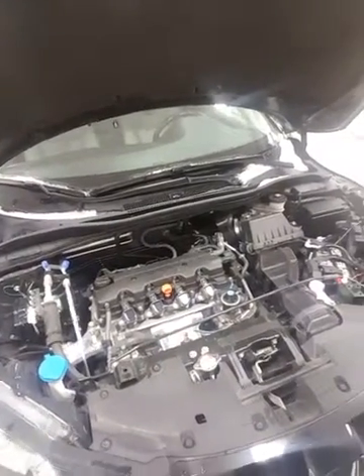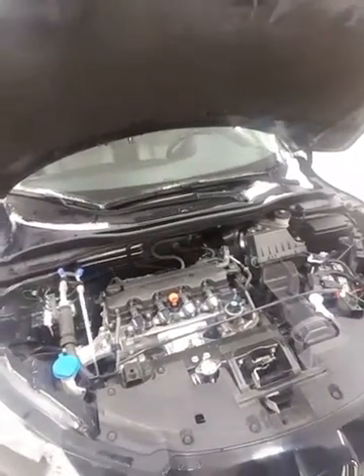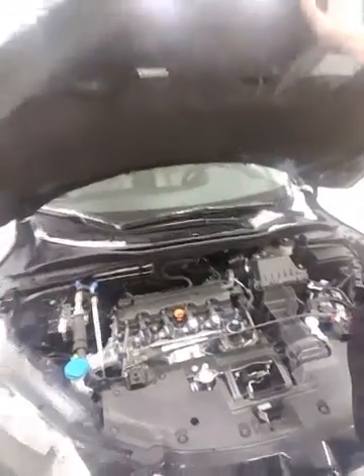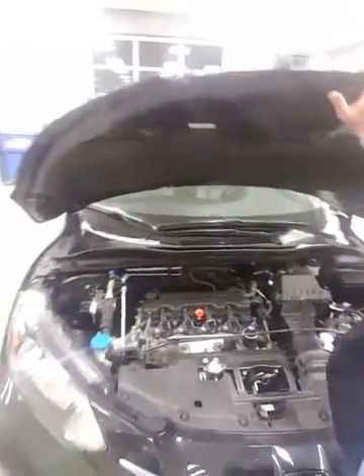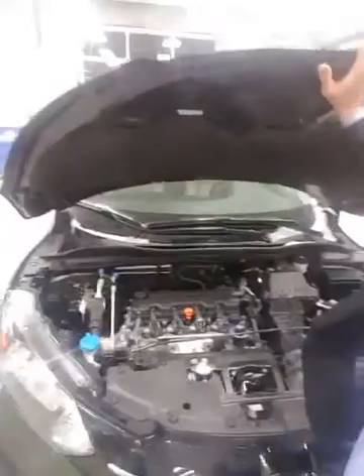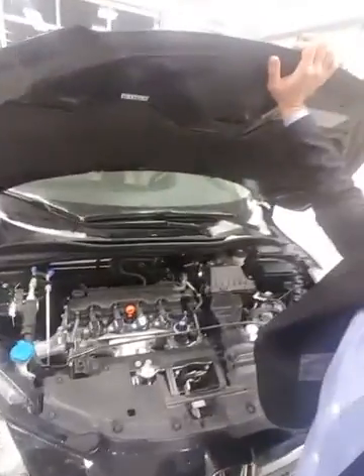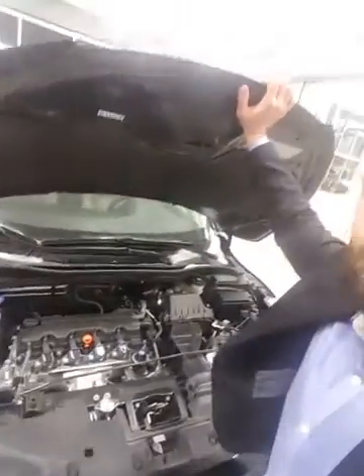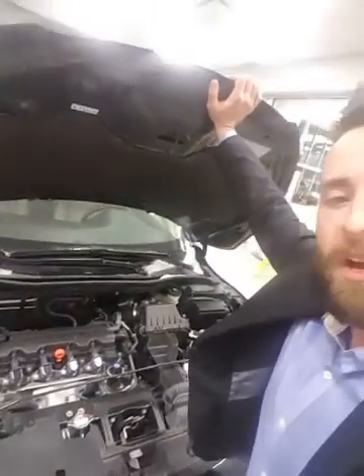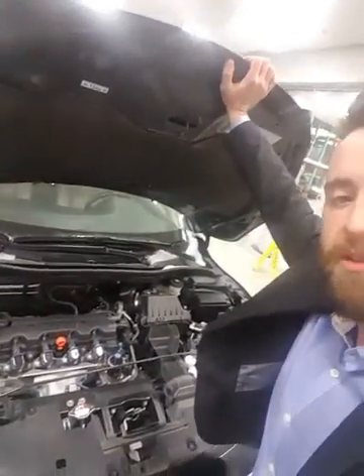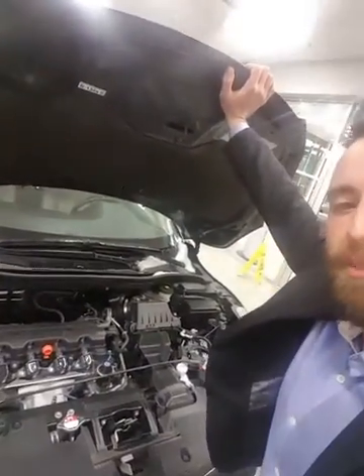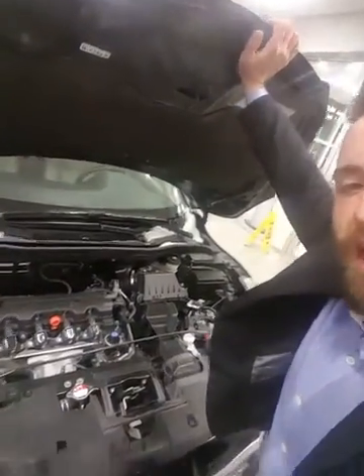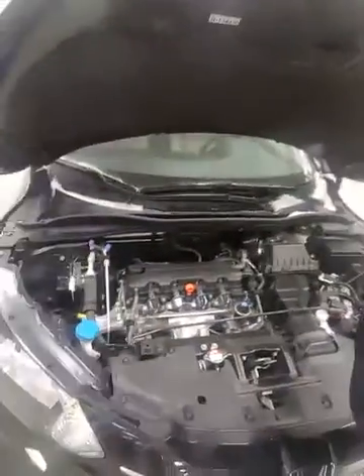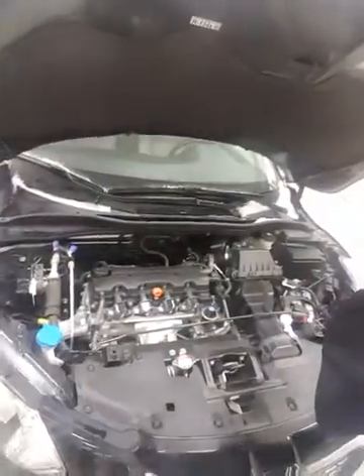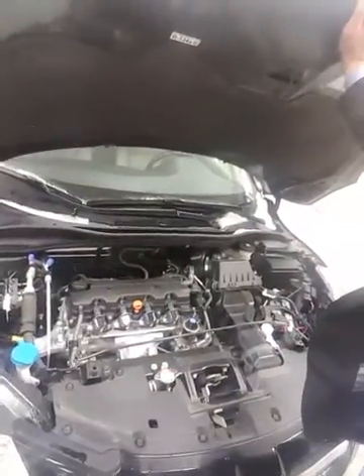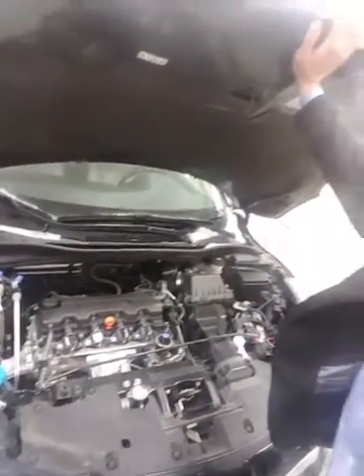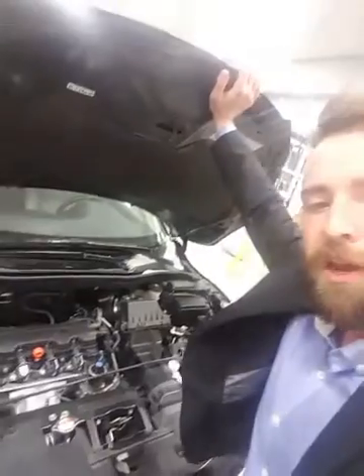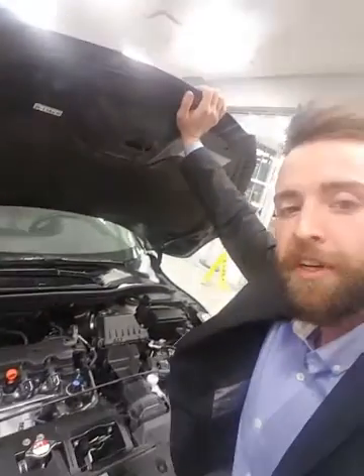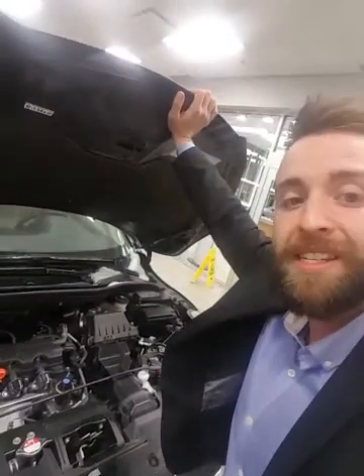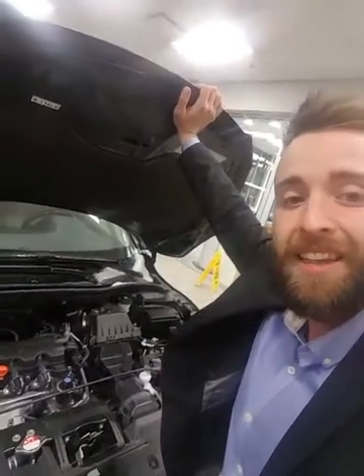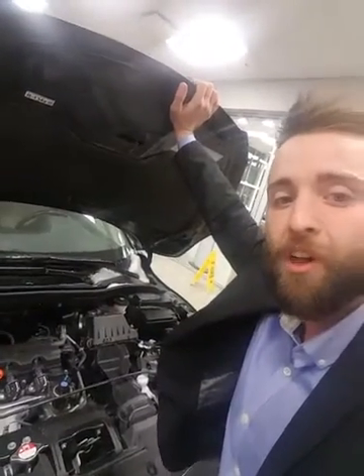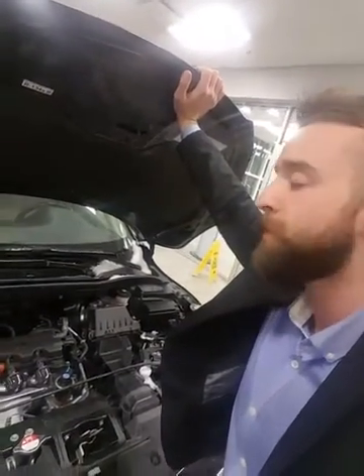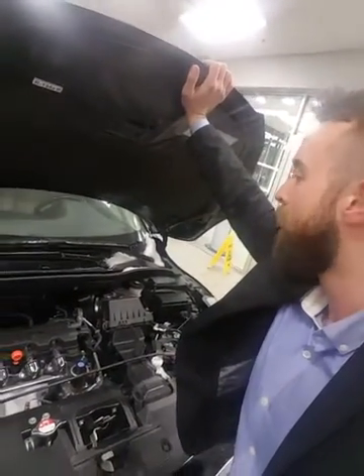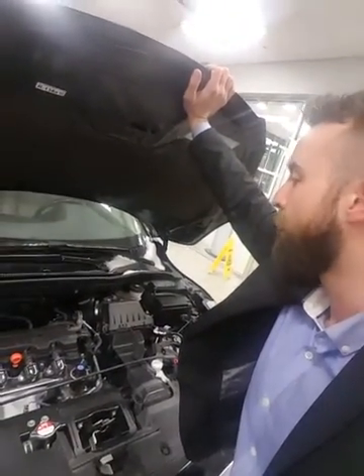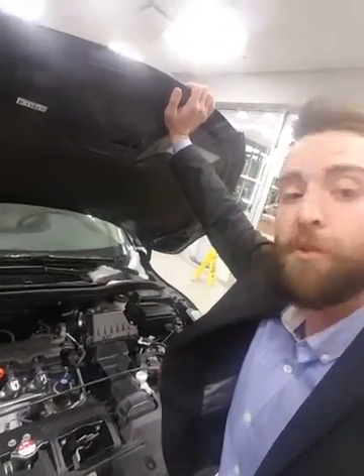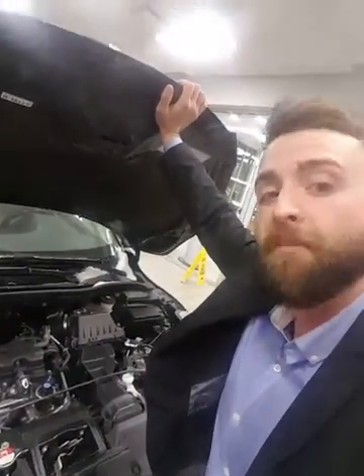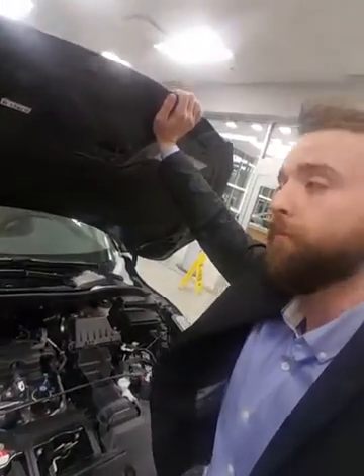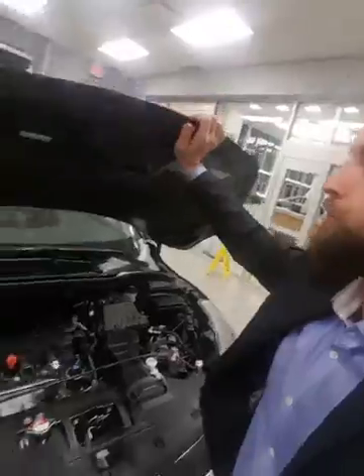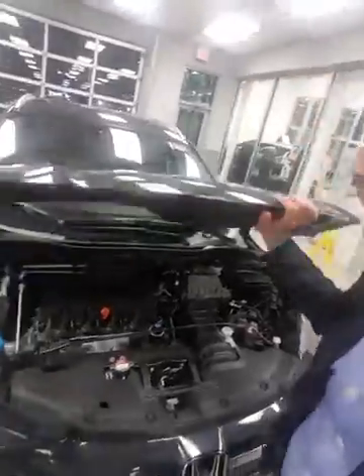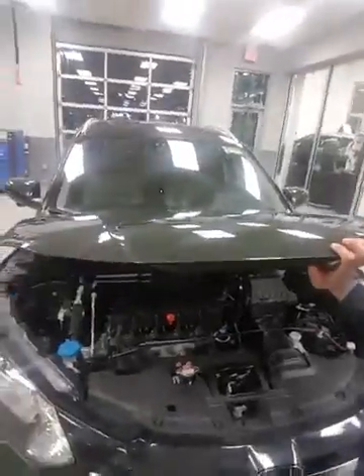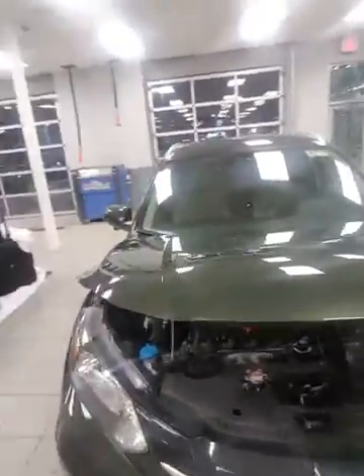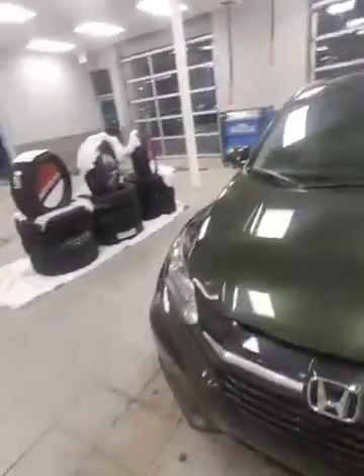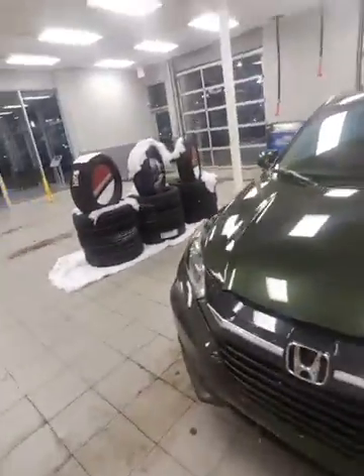I know you're asking about warranty. Five years, 100,000 kilometers for the powertrain — that's everything underneath here. And you're also gonna have three years, 60,000 kilometers comprehensive, so that's everything on the vehicle. It's got a ton of warranty left — you won't have to worry about a thing.